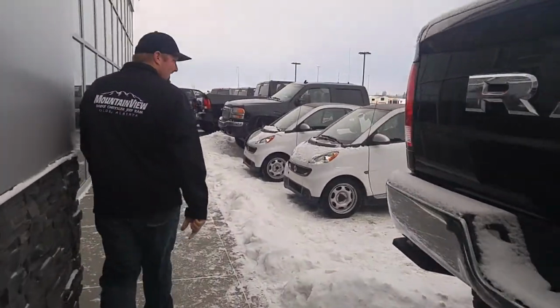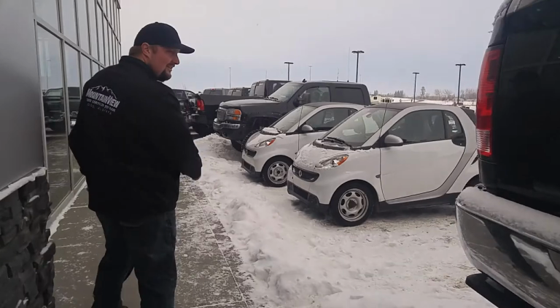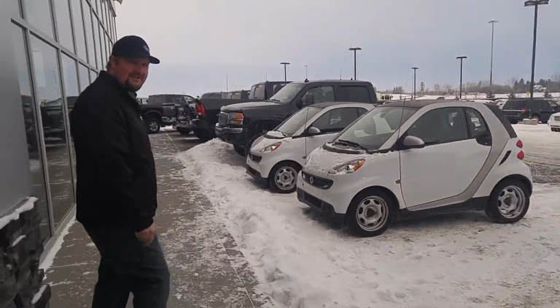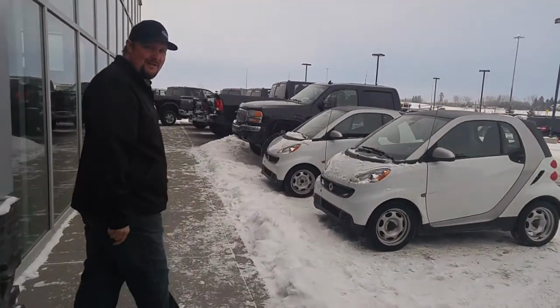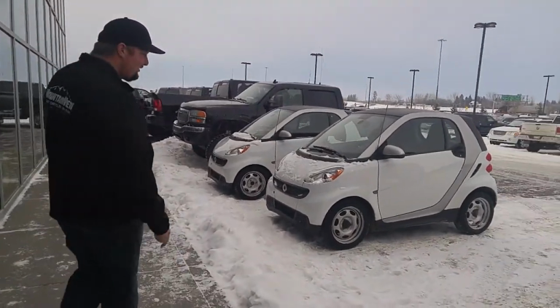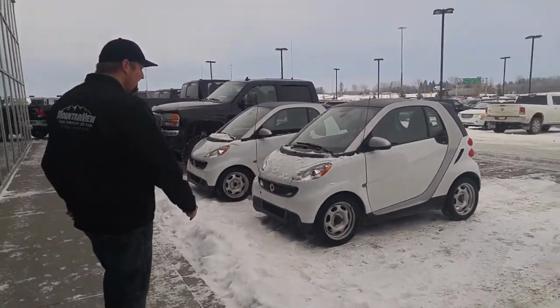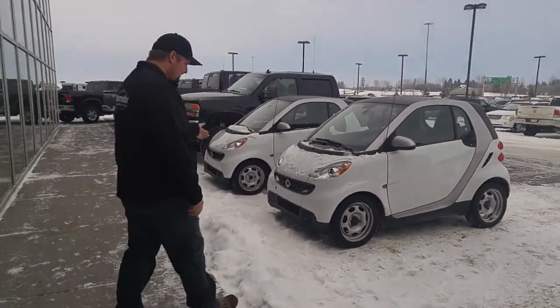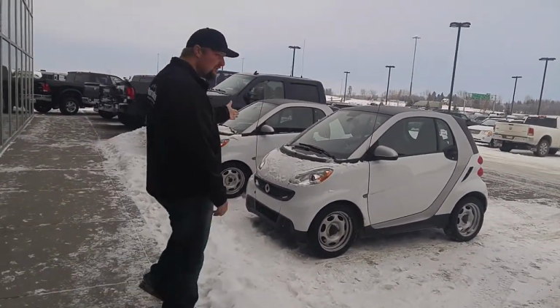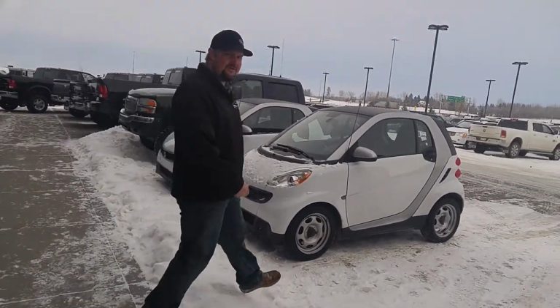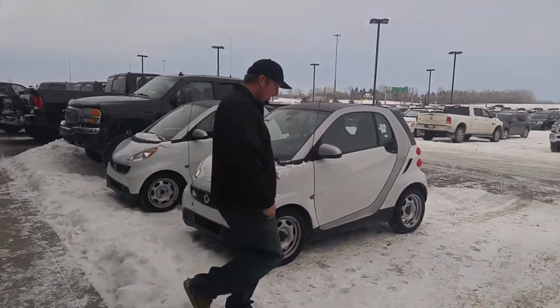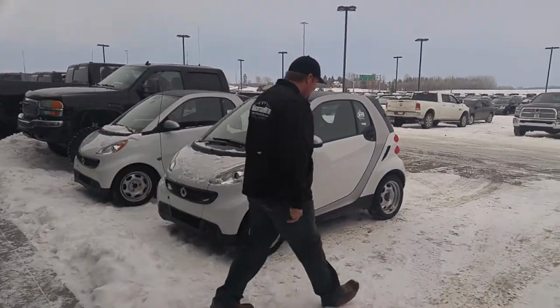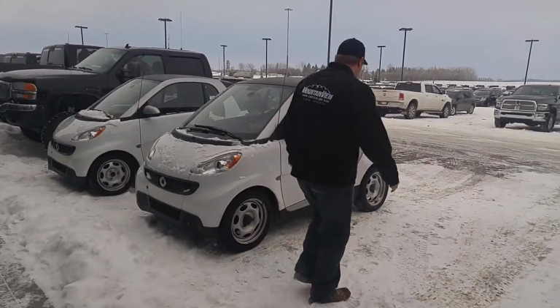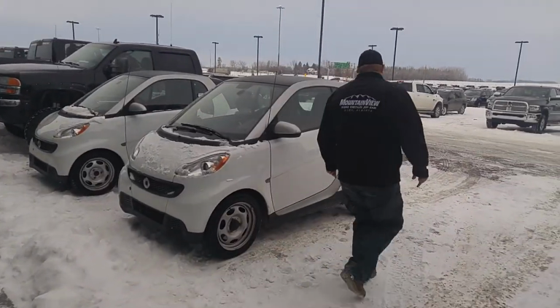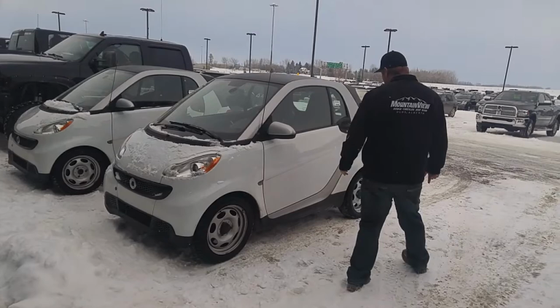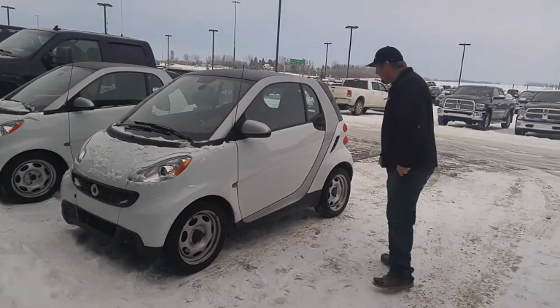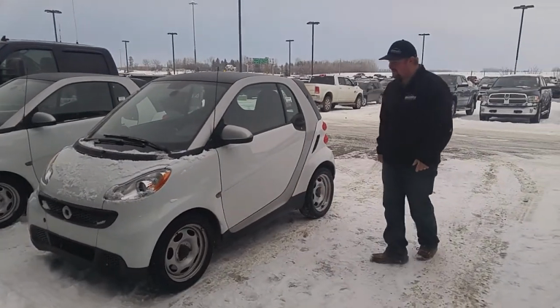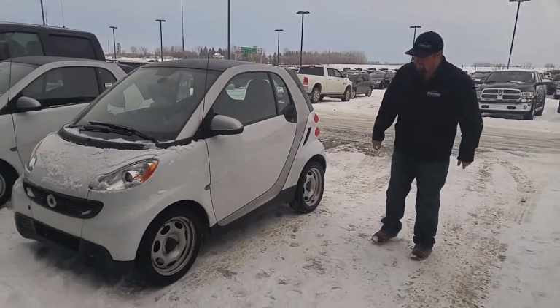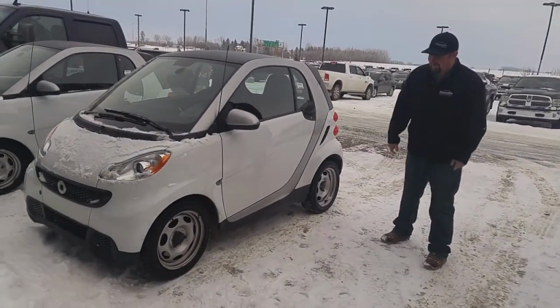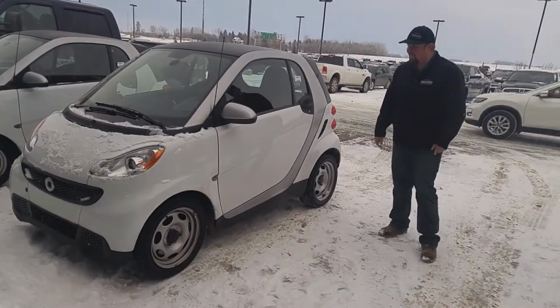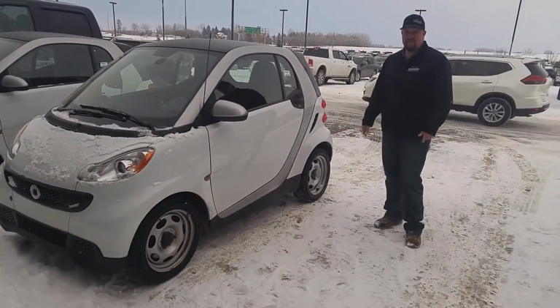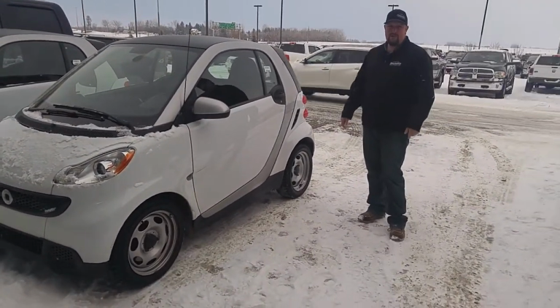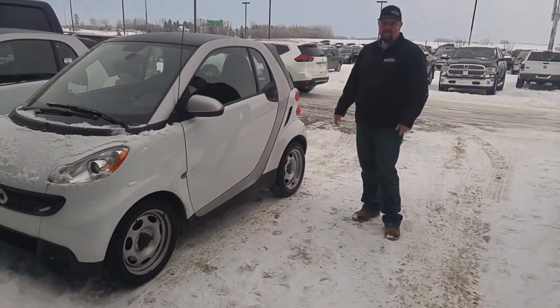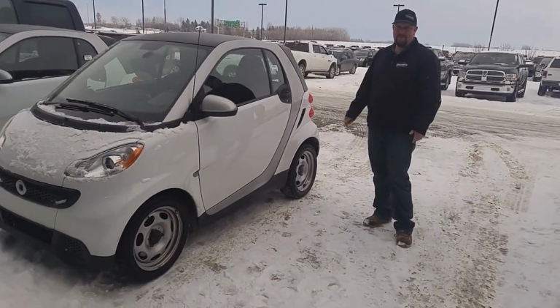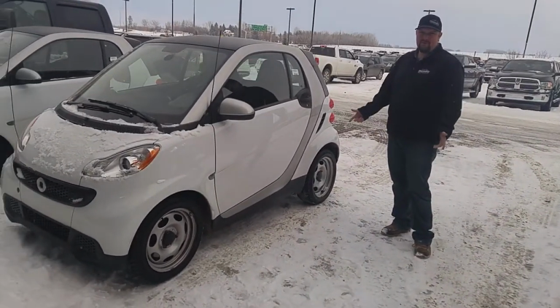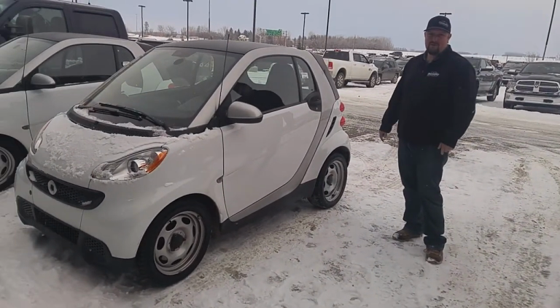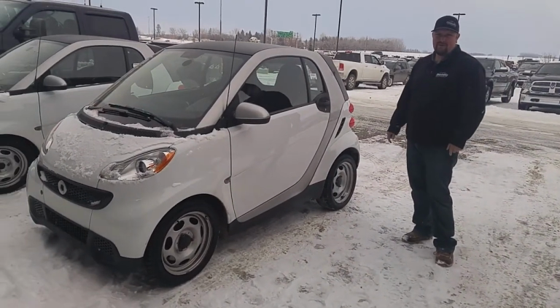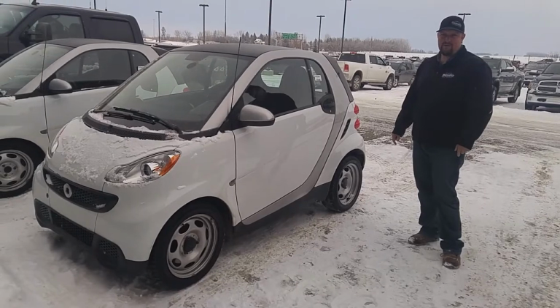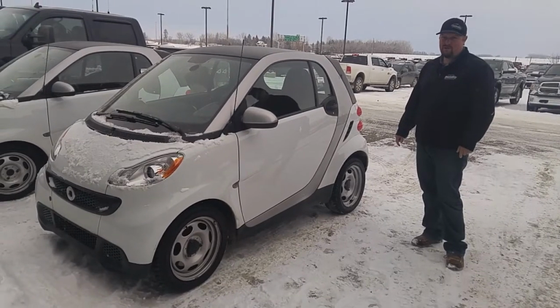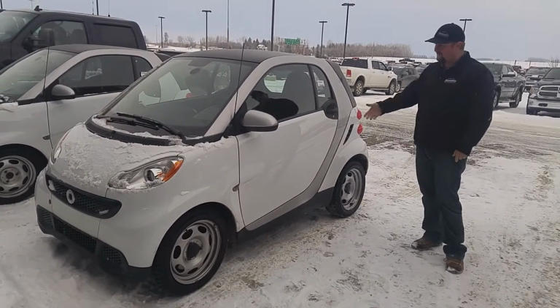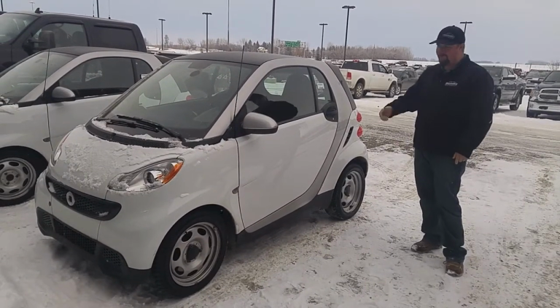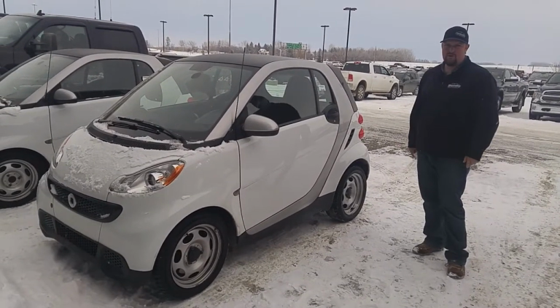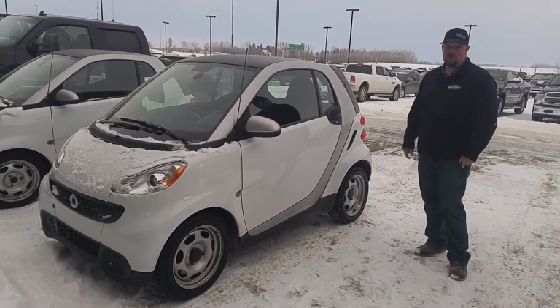Take a look at these 2013 Smart Cars. I mean, they don't get any better than this. You can fit them in the back of a truck, you can fit them anywhere, park them anywhere you want to go — park right over the front of the Walmart, wherever.